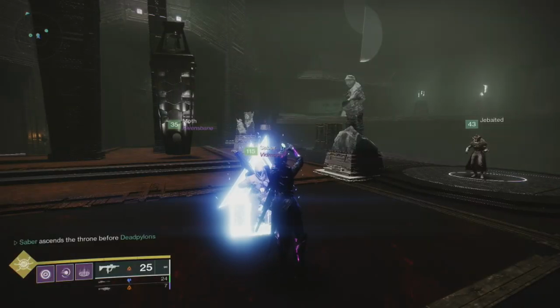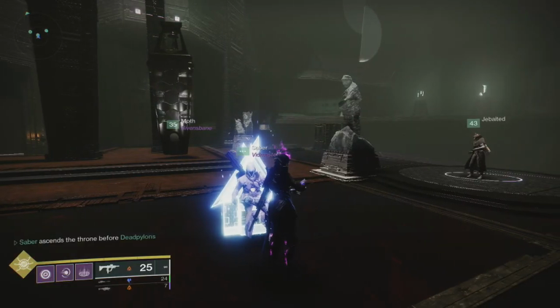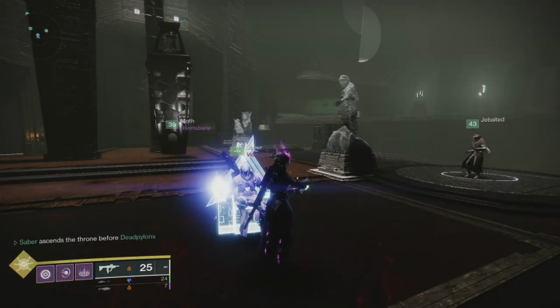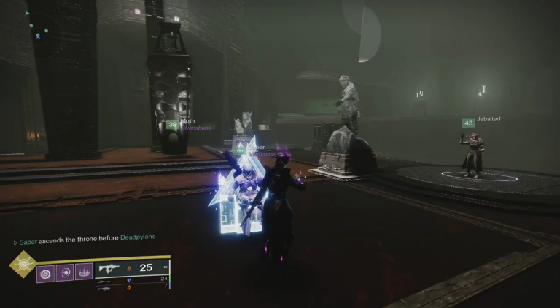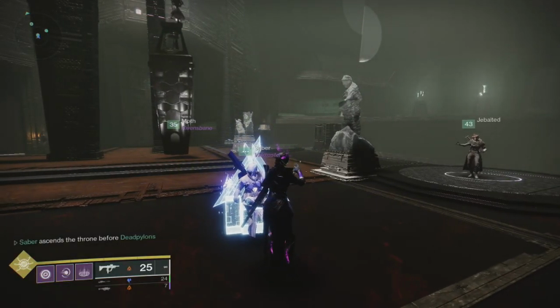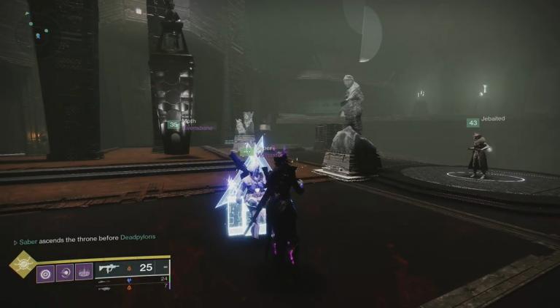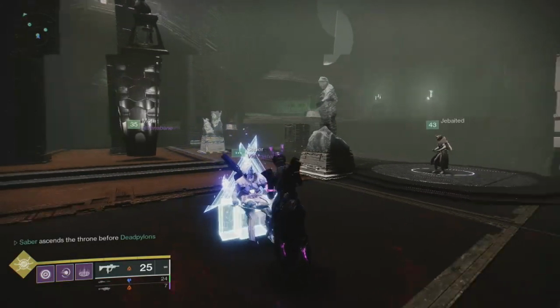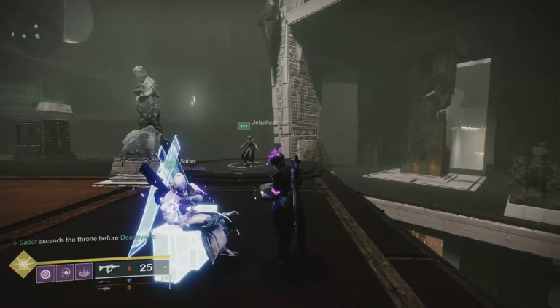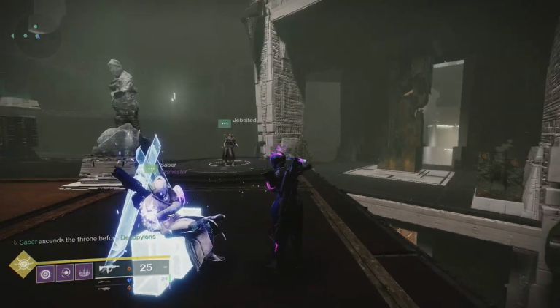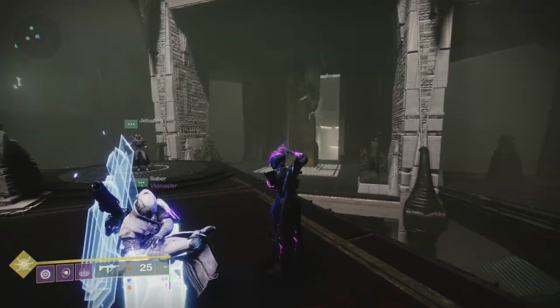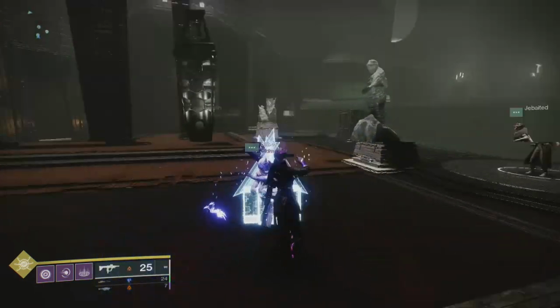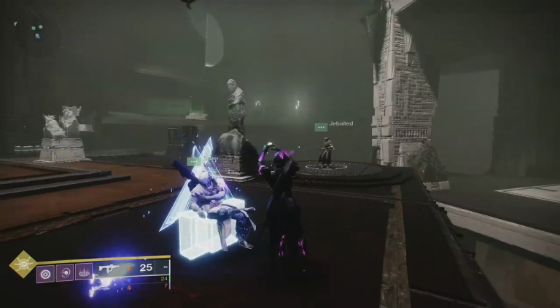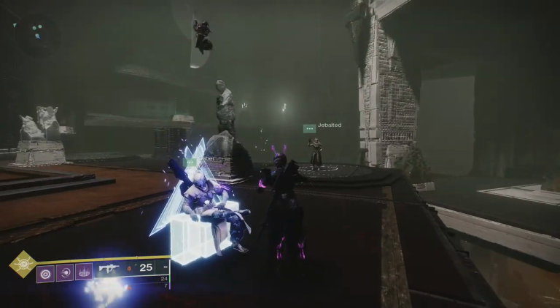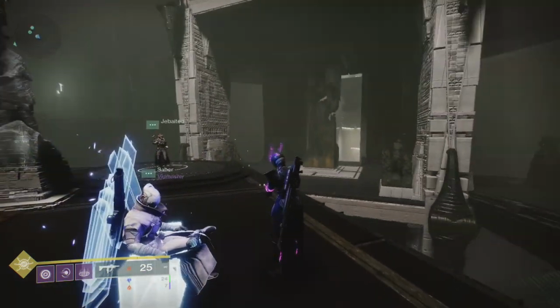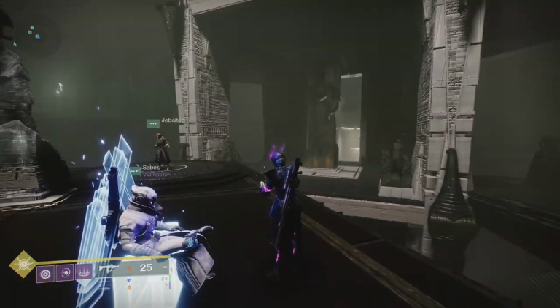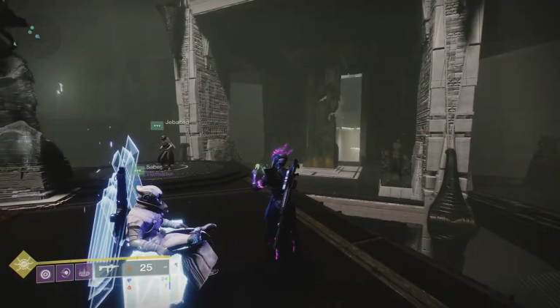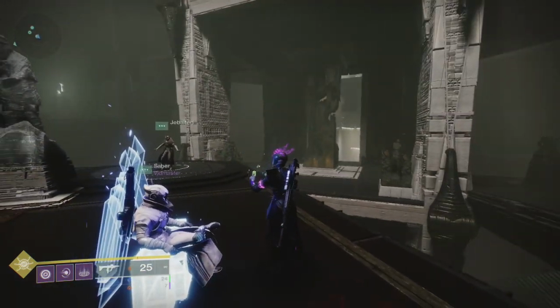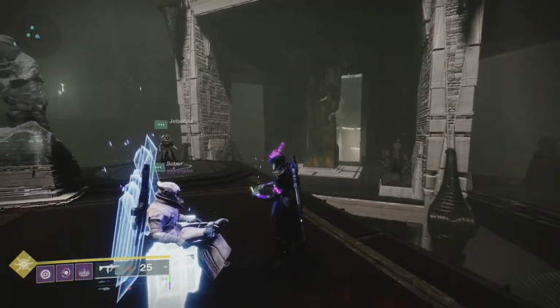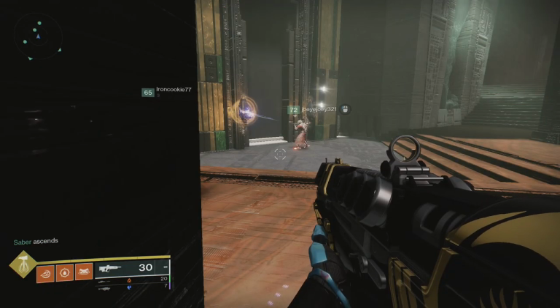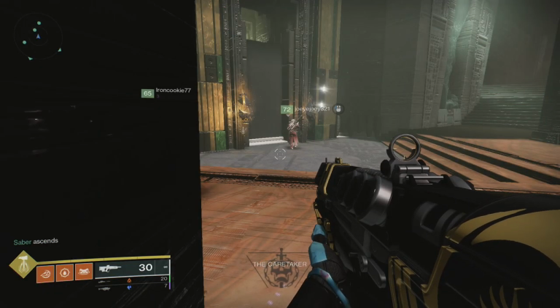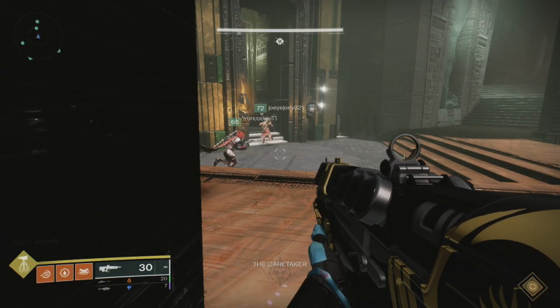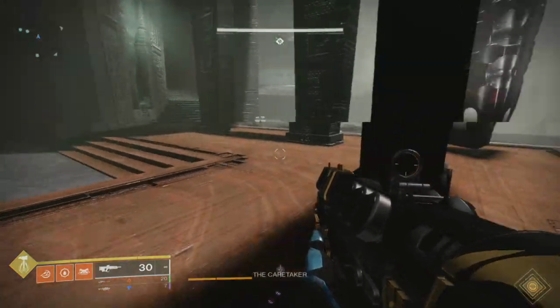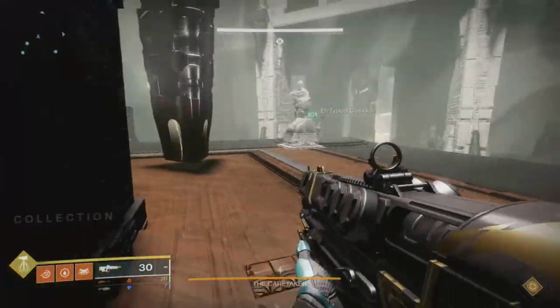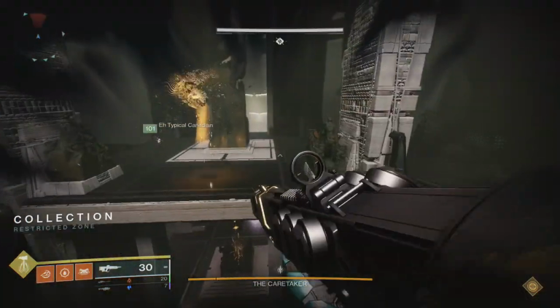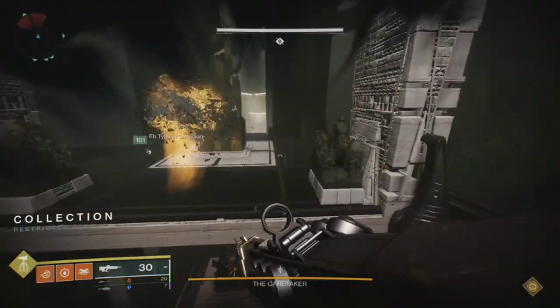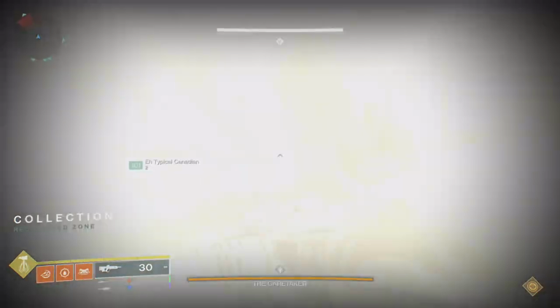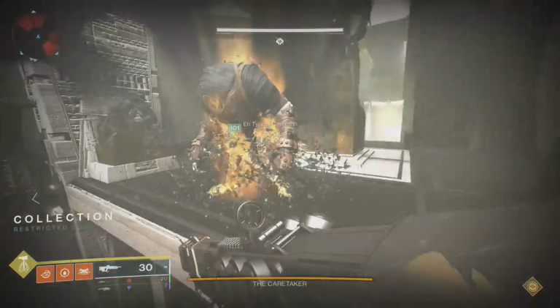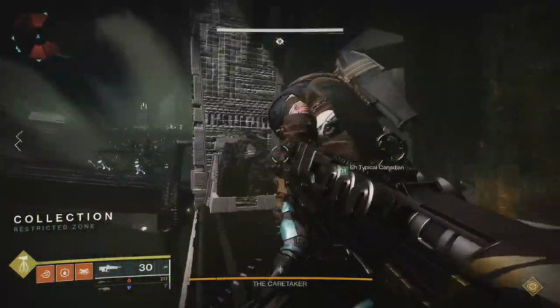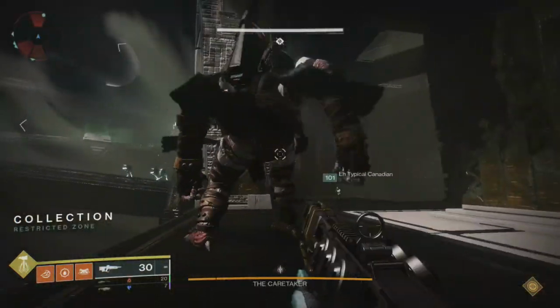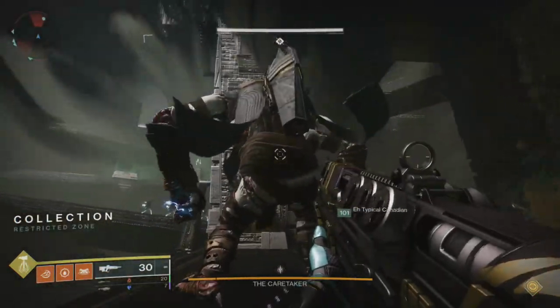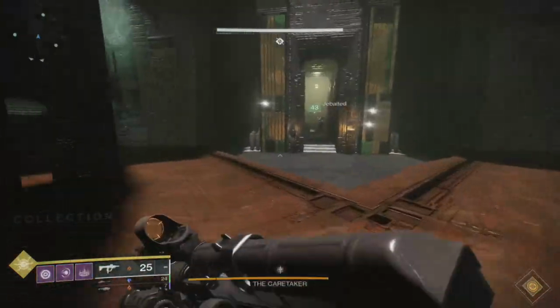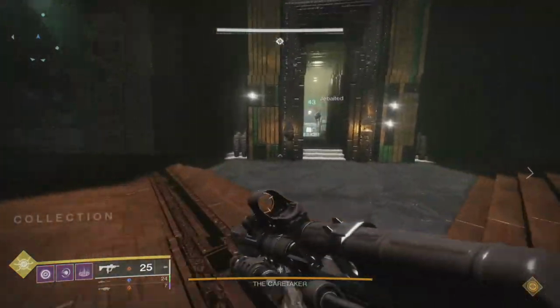Welcome to the Caretaker. For this encounter, you'll need to split your team into three teams of two, and each team will have one job — the jobs are stun, add control, and runners. To start the encounter, shoot one of the crystals in the back of the room. Once this happens, the Caretaker and adds will start spawning into the room, and the back door will open.